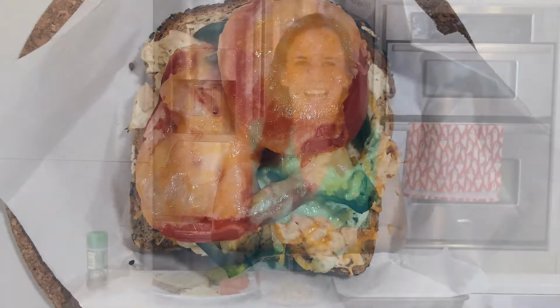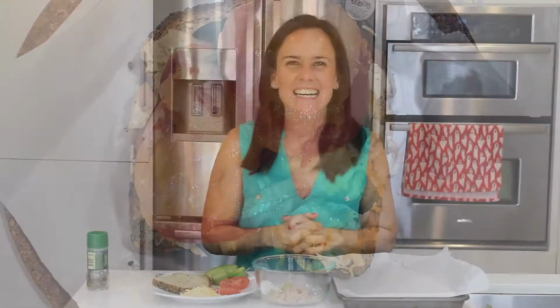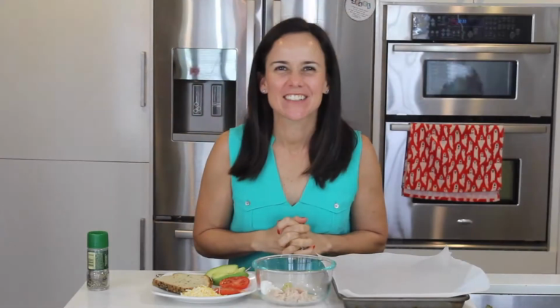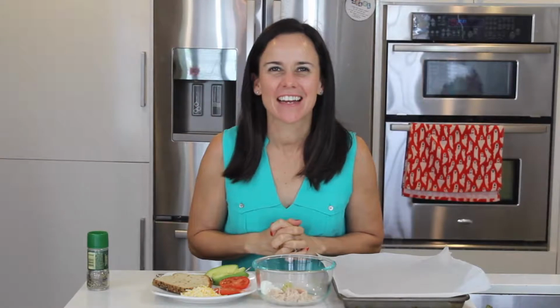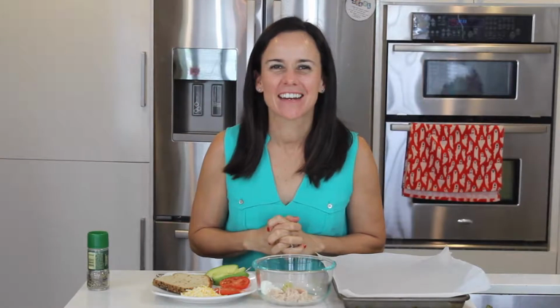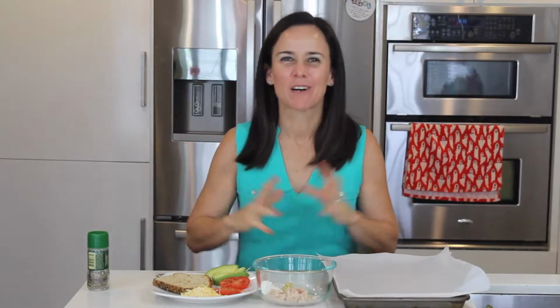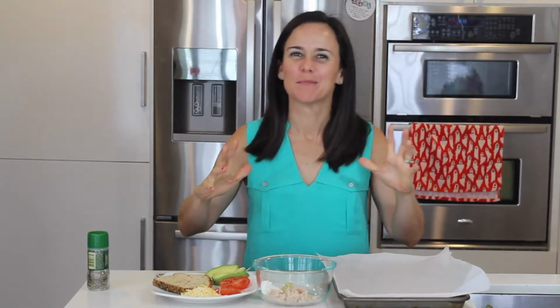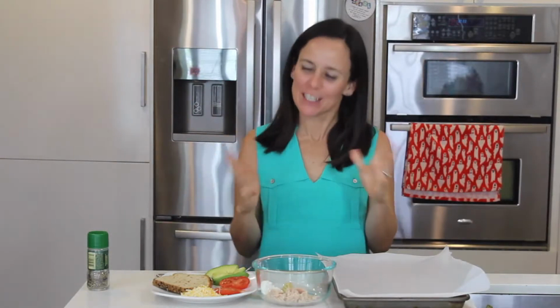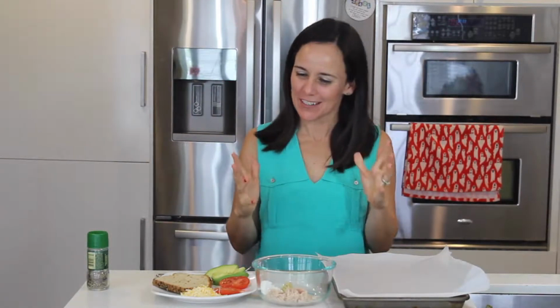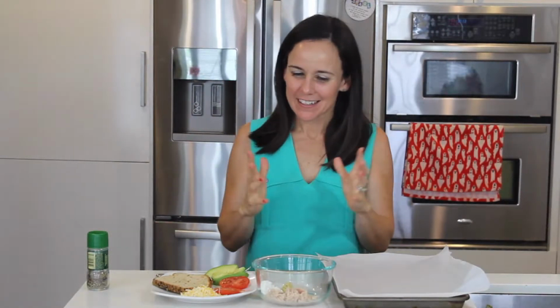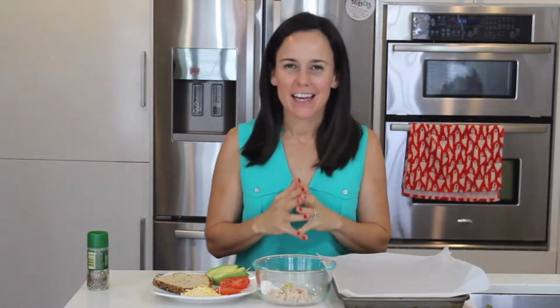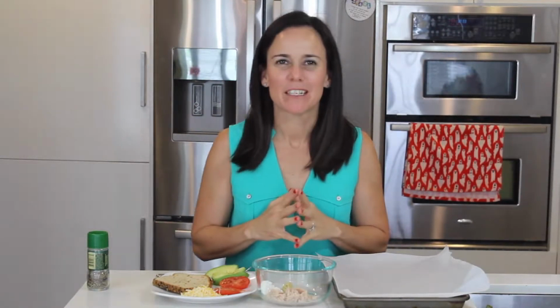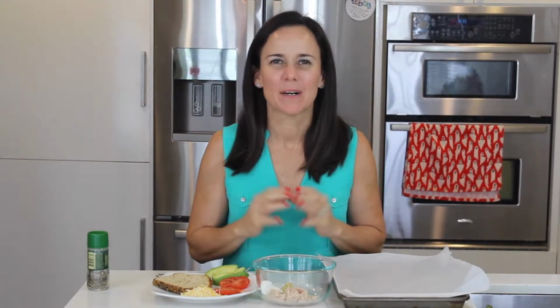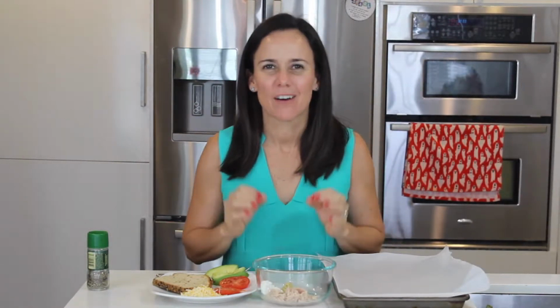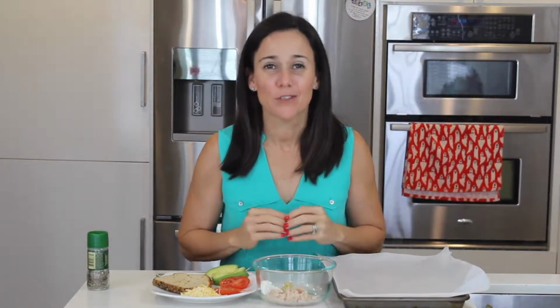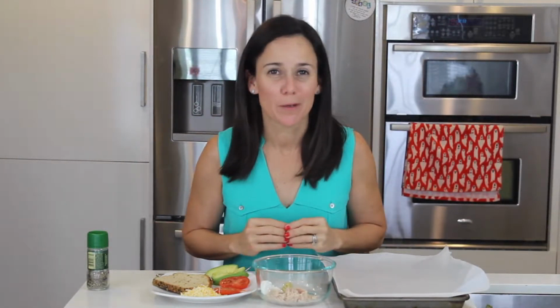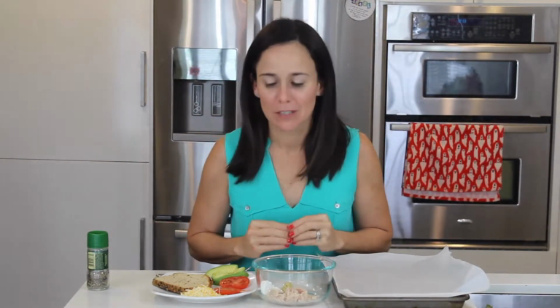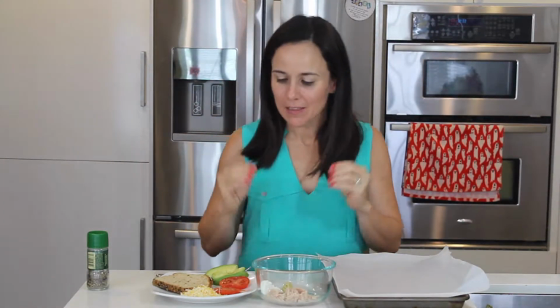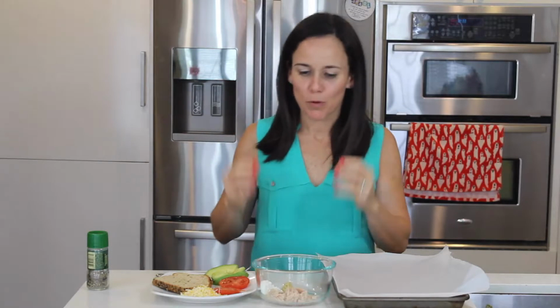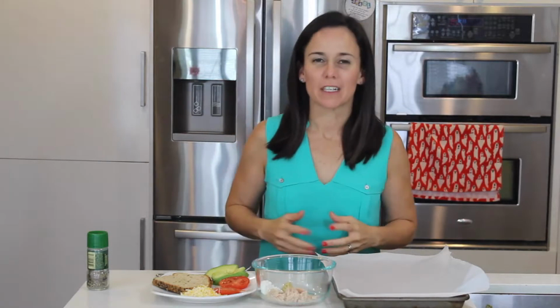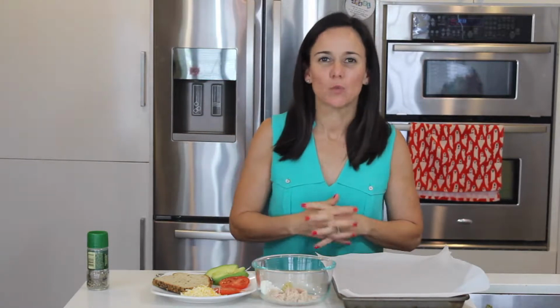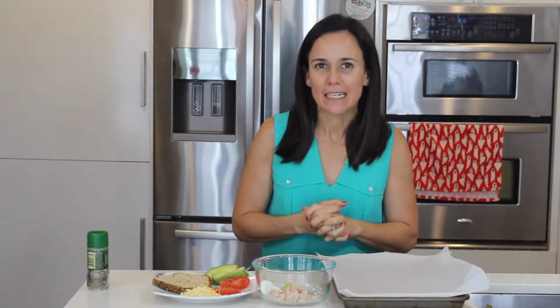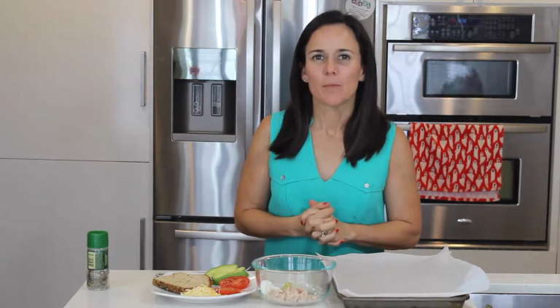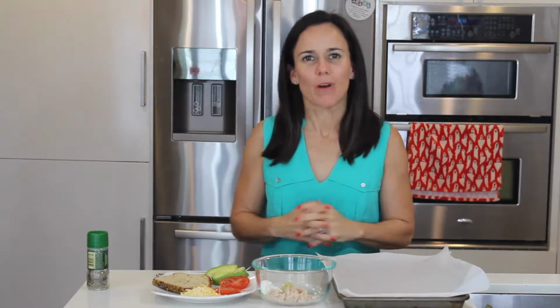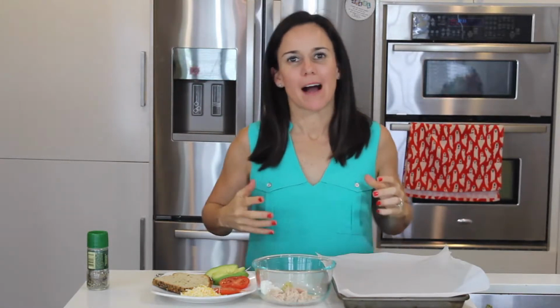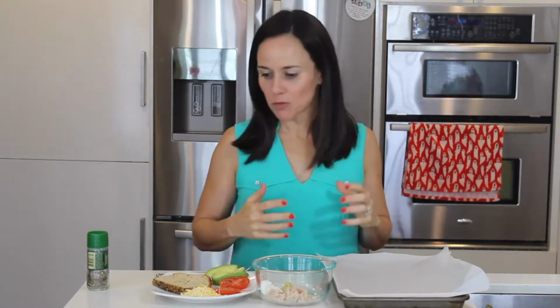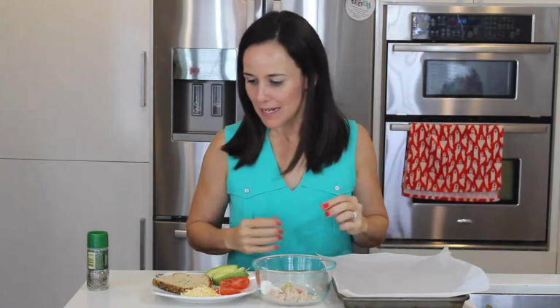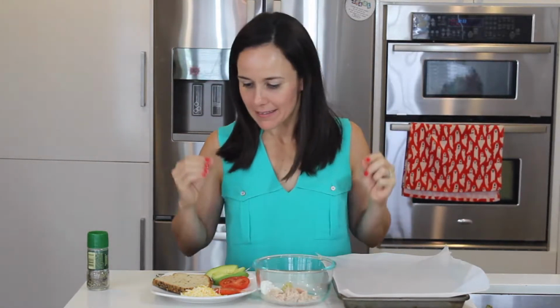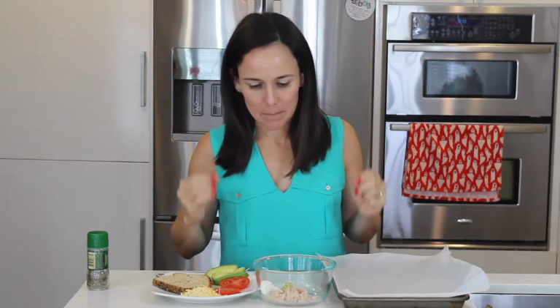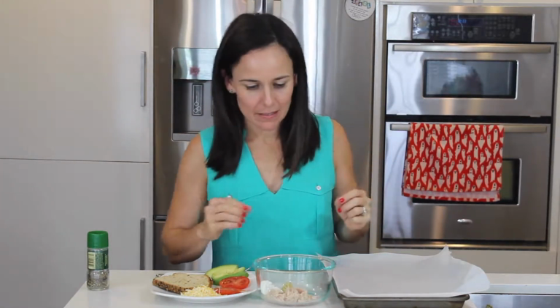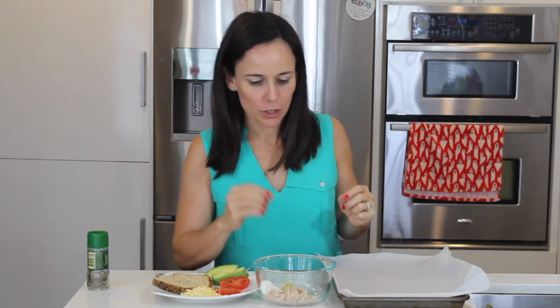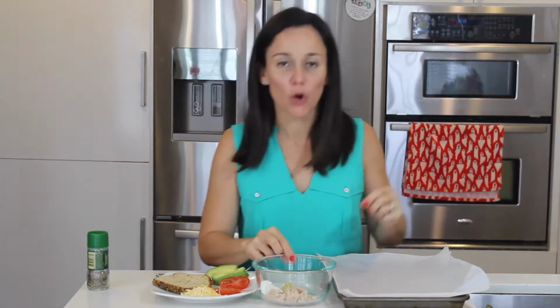Hey guys, it's Shanette here. Welcome to my kitchen. Today I'm going to give you a healthy tuna melt. This is part of the Clean Week program that I am doing, and it's amazing. So here we go.